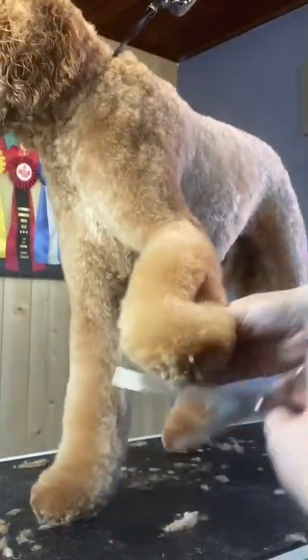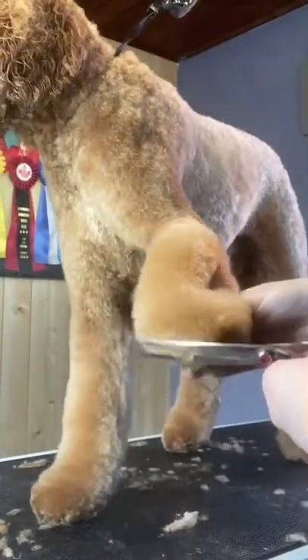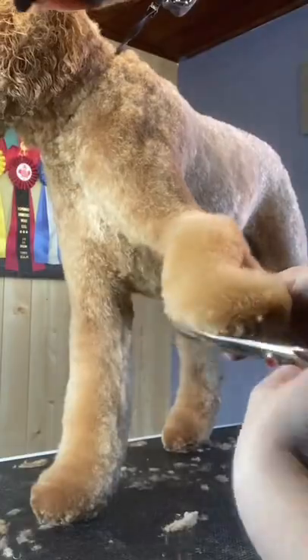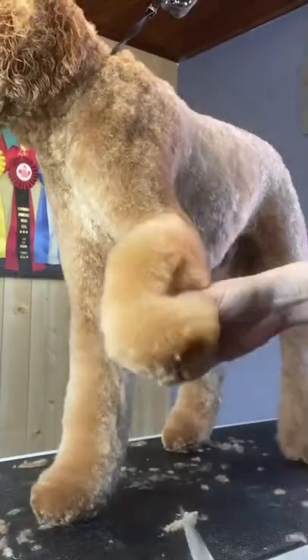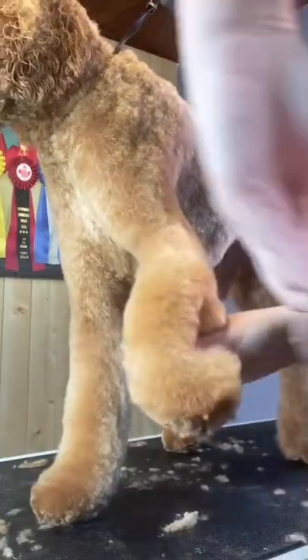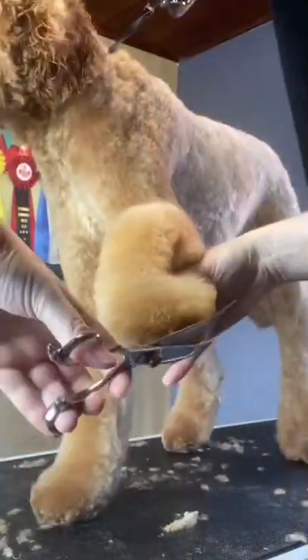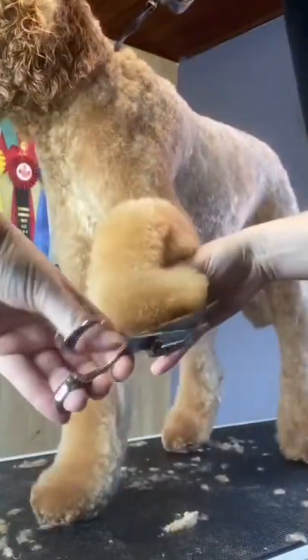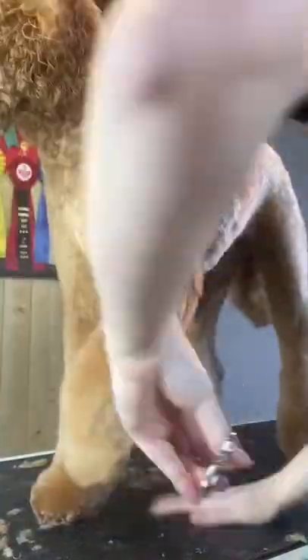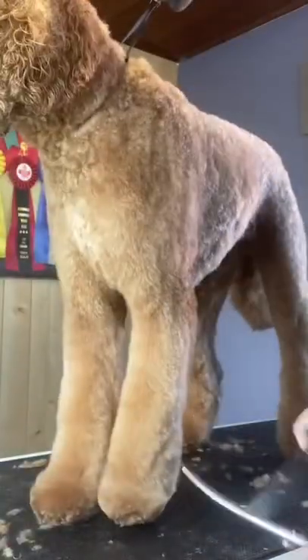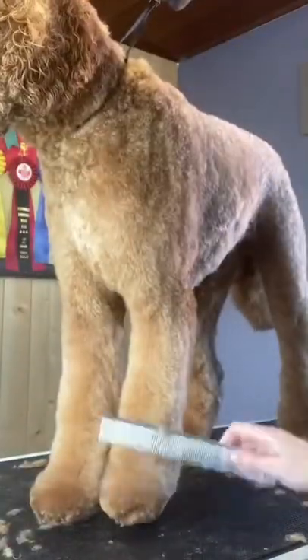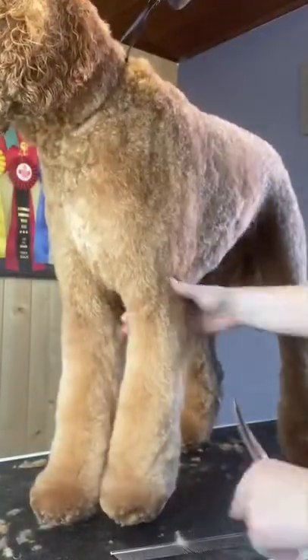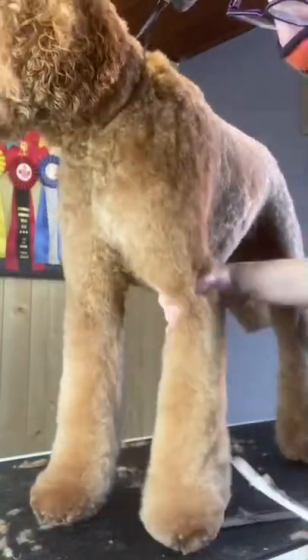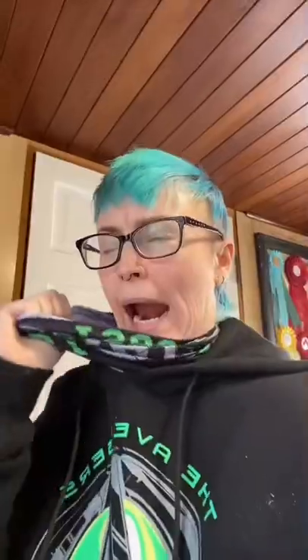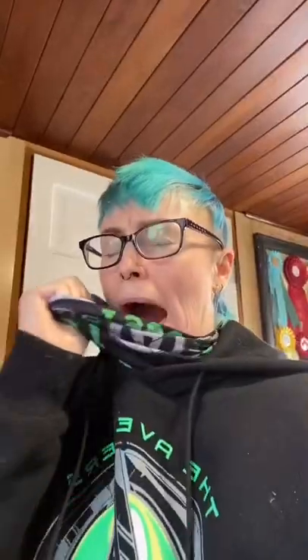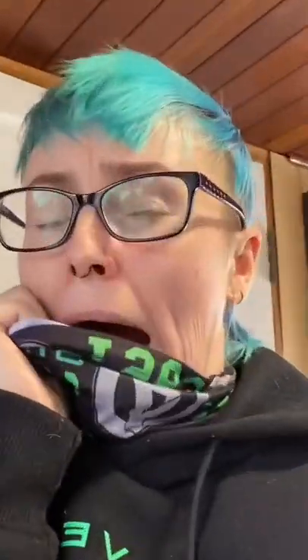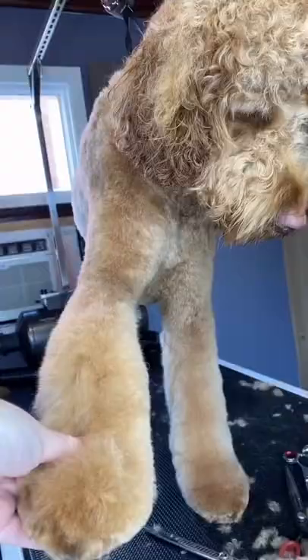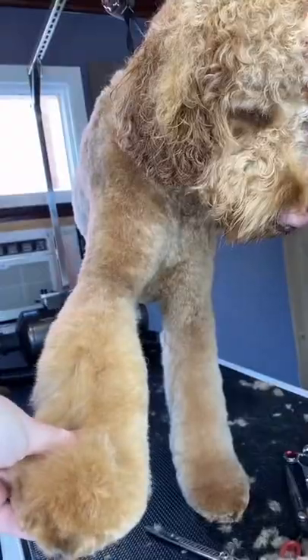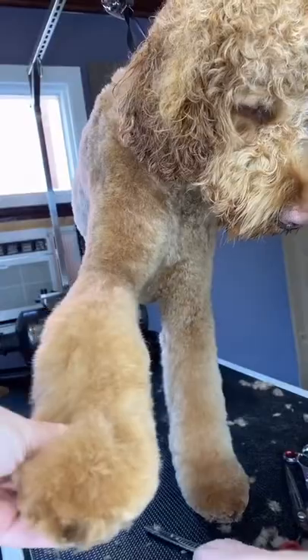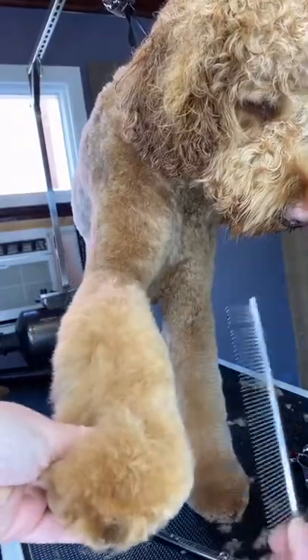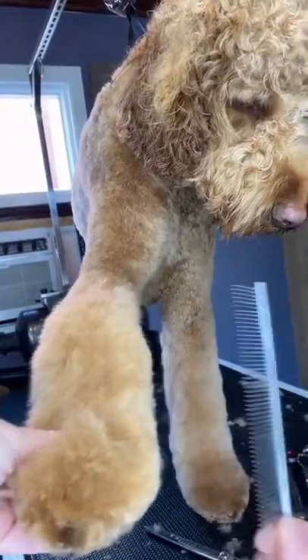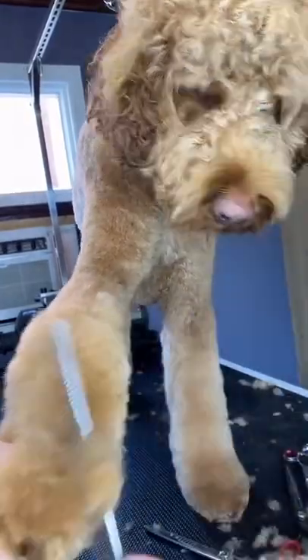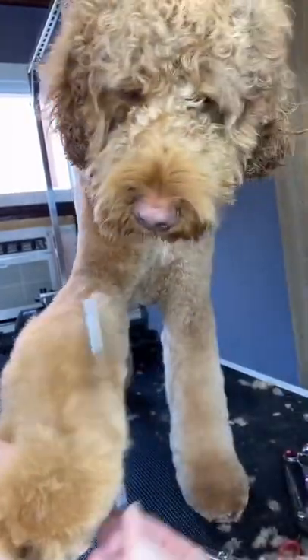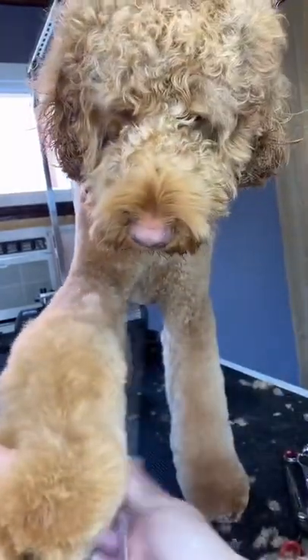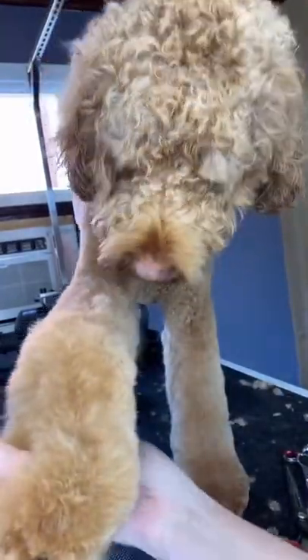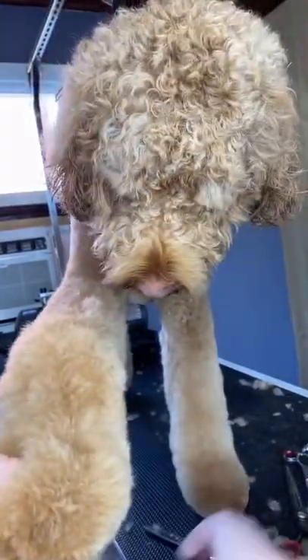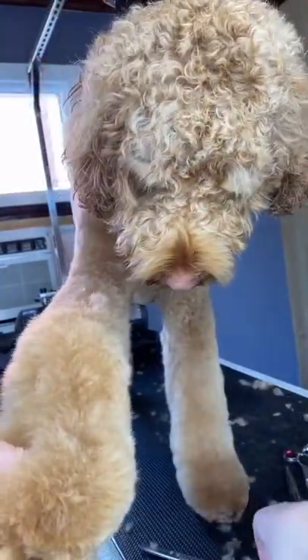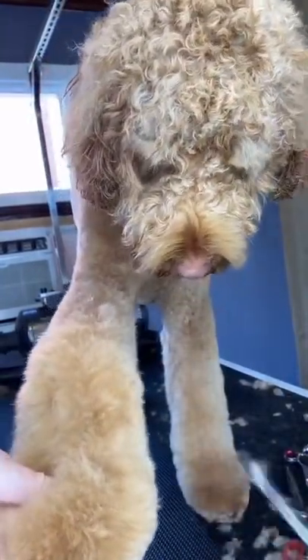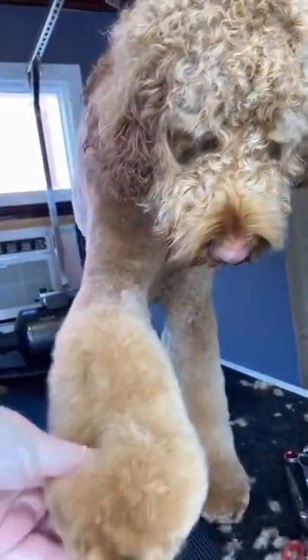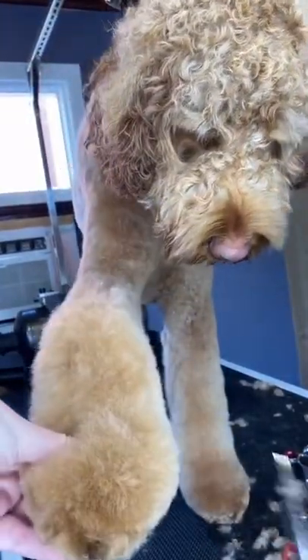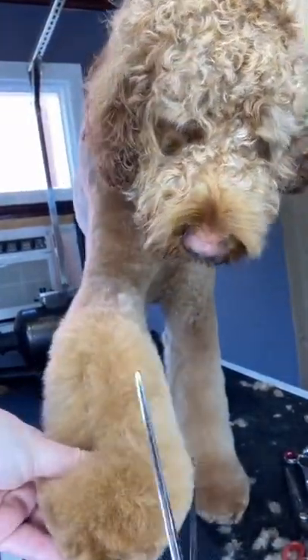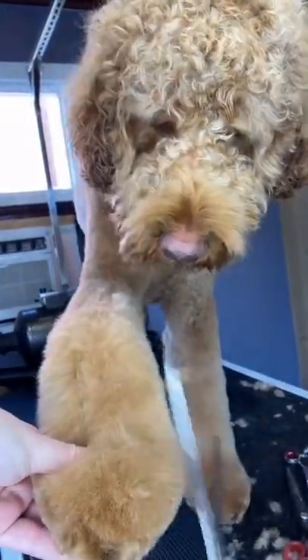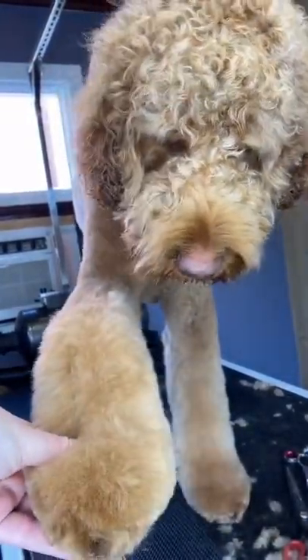I was going to do a demo video on how I do this, but then I just got lazy. I'm sorry. This was one of those shots where I was going to show you how I trim in his legs, but instead you can just listen to my scissors.